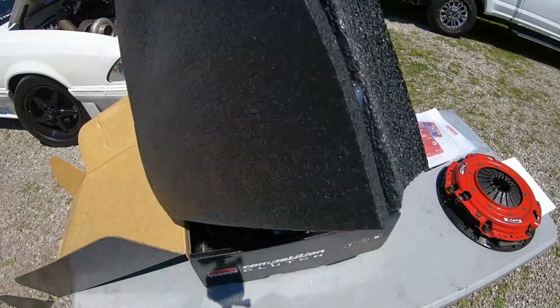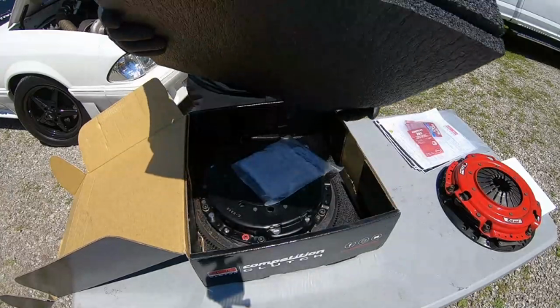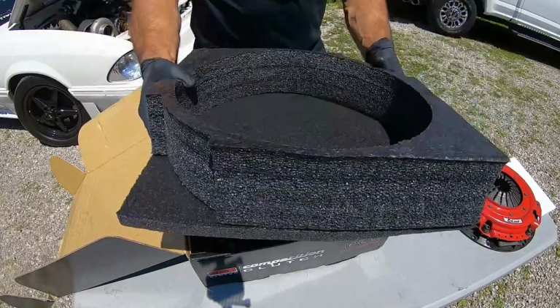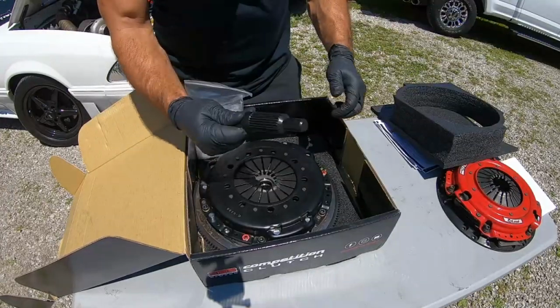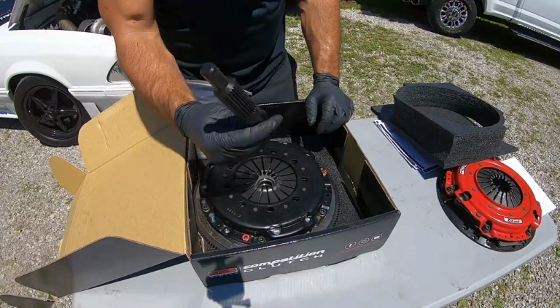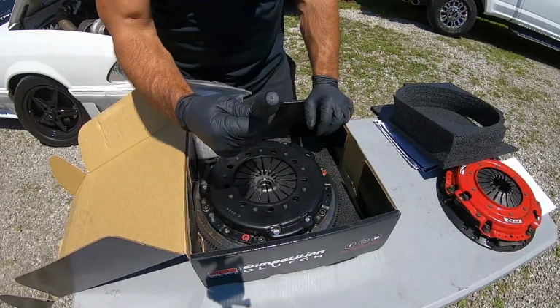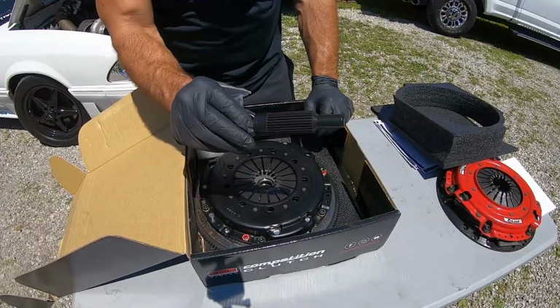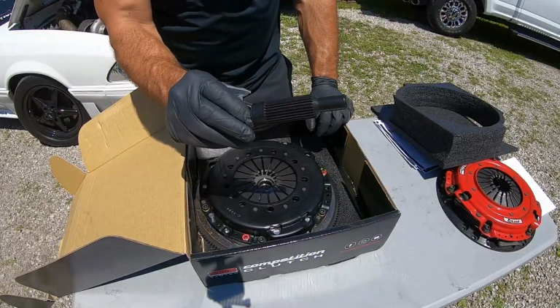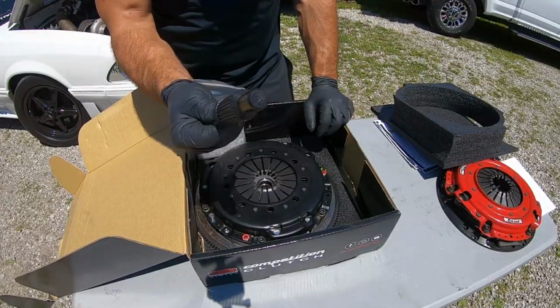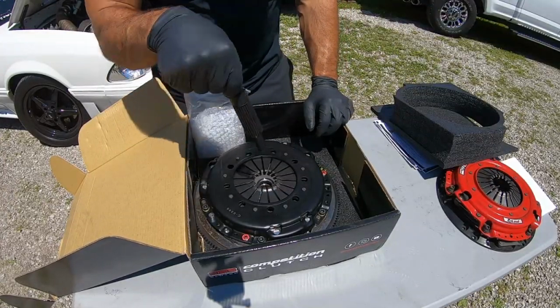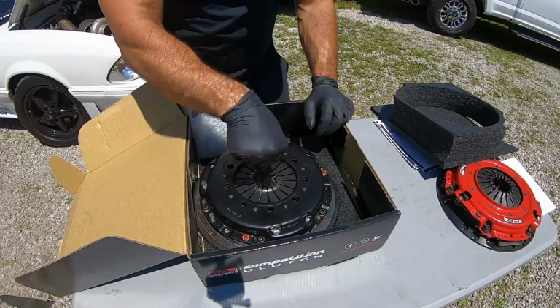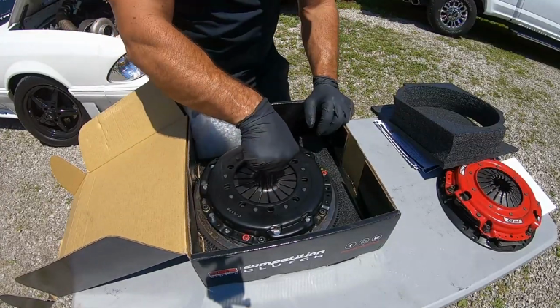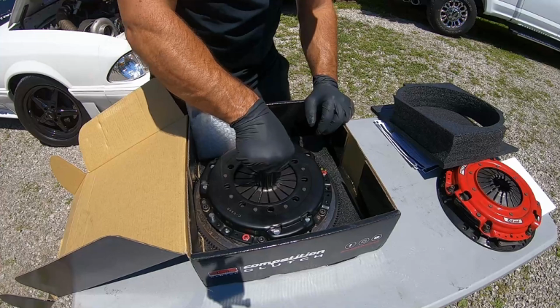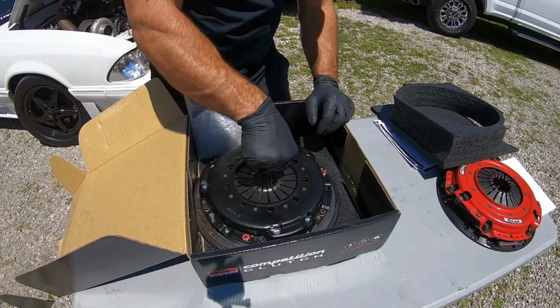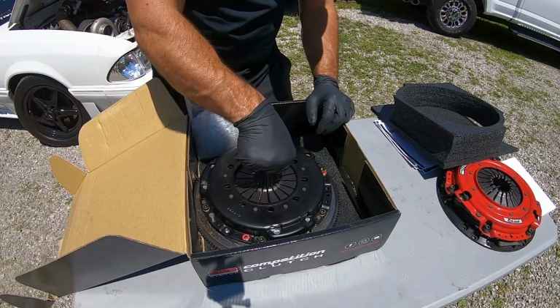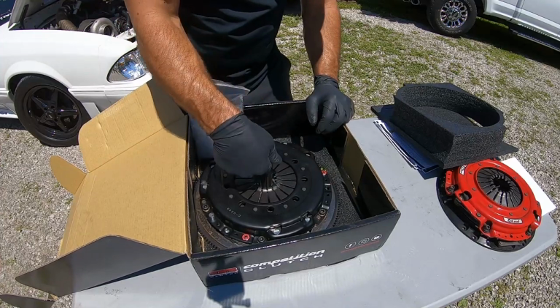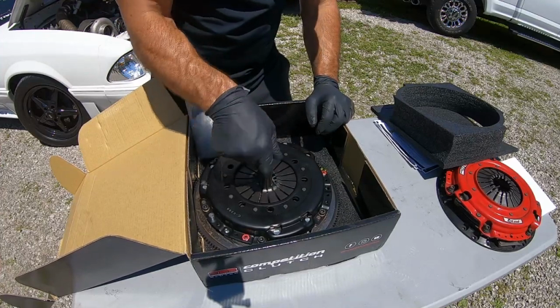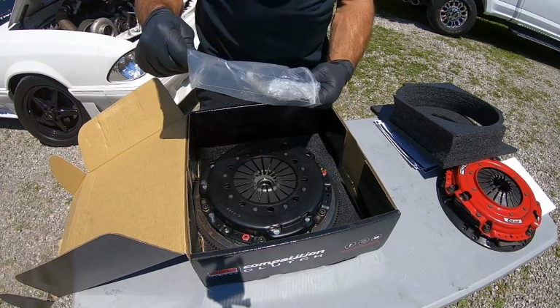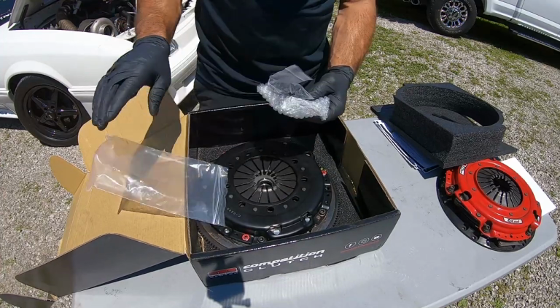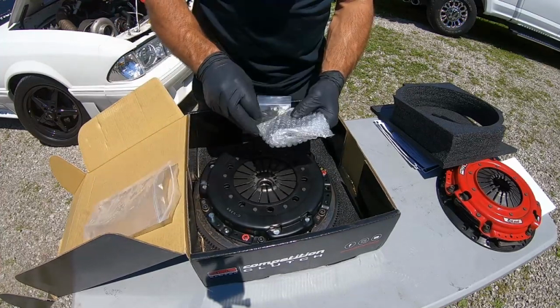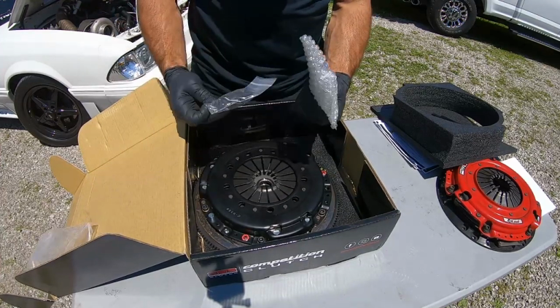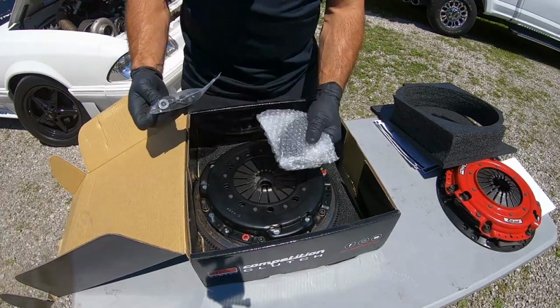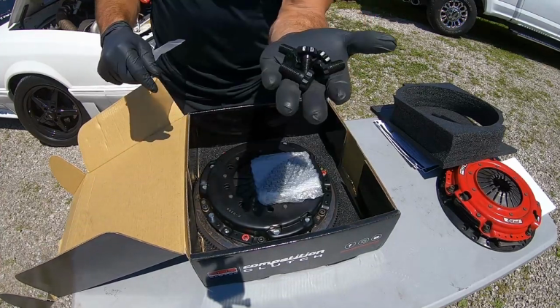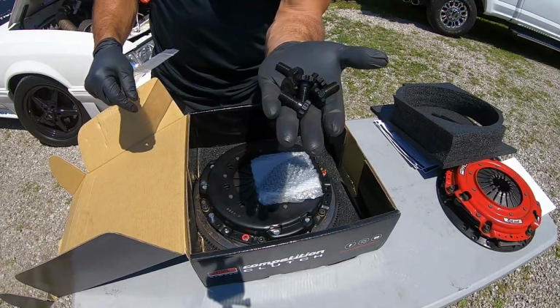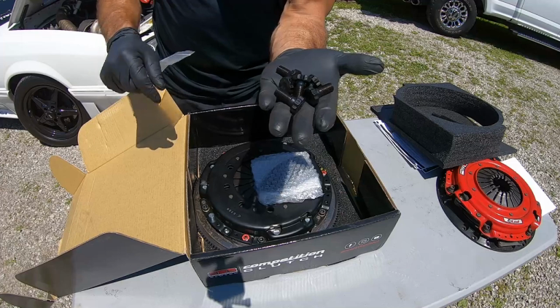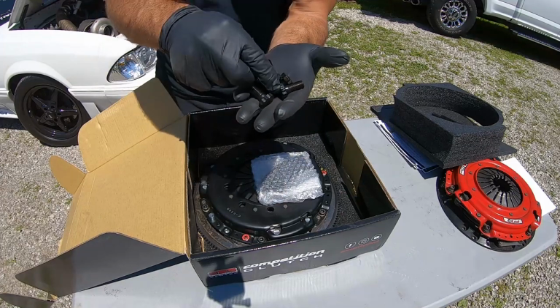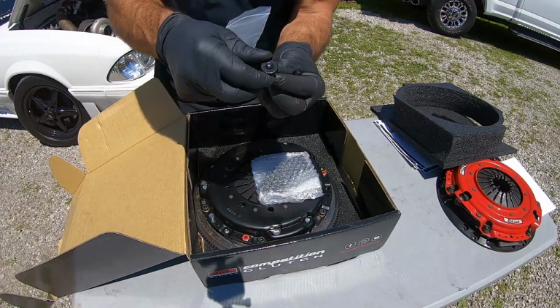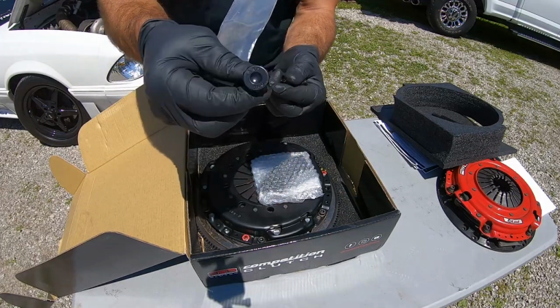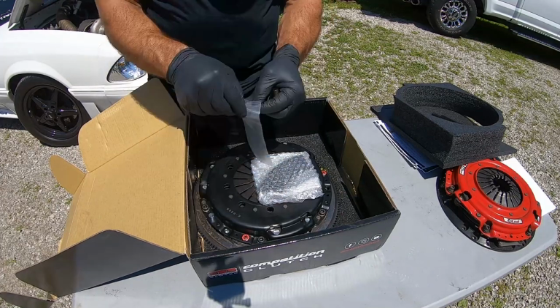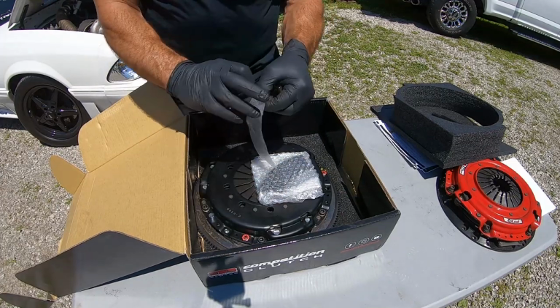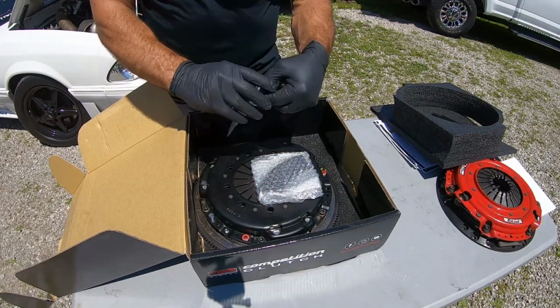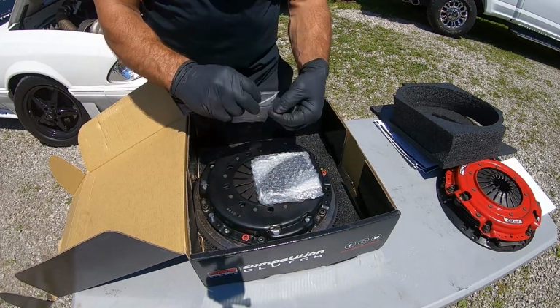Padding is good. Got the 26-tooth alignment tool, so when you're actually installing it you can get the discs aligned. You get some ARP flywheel bolts included — that saved us about $15.